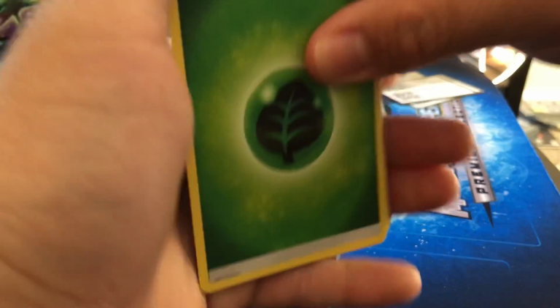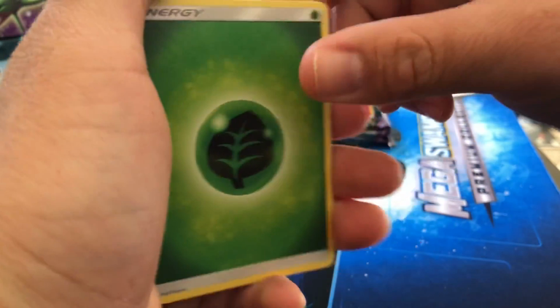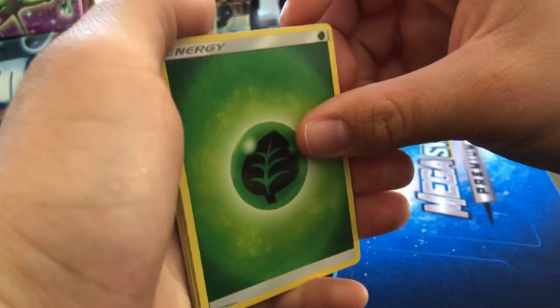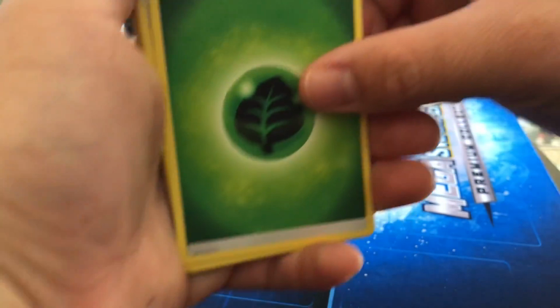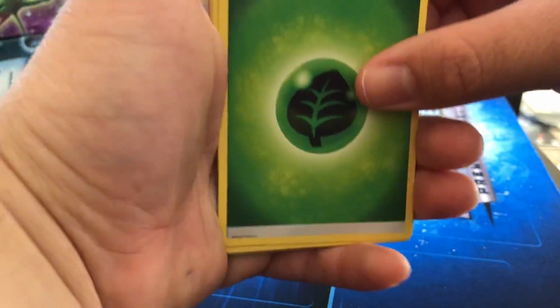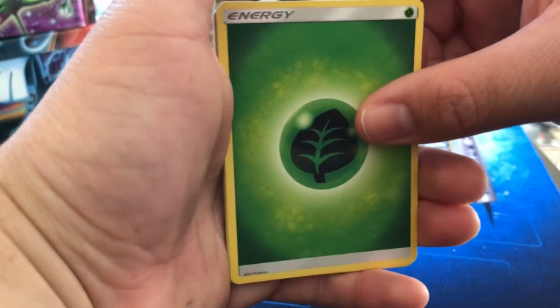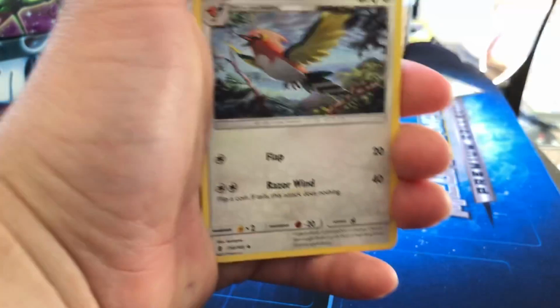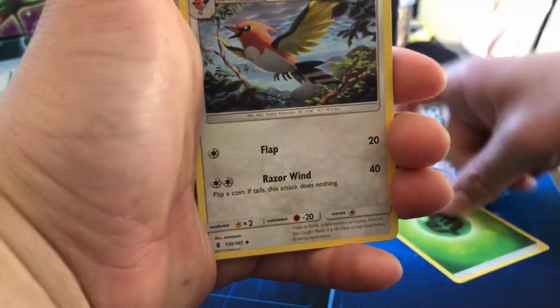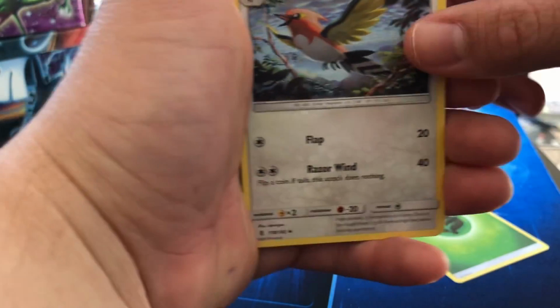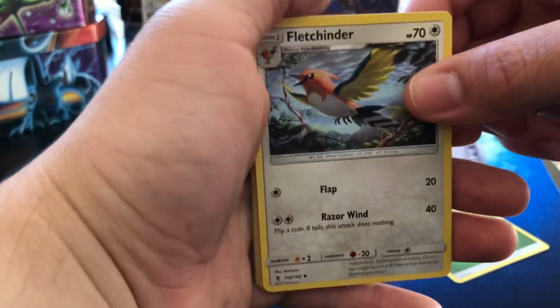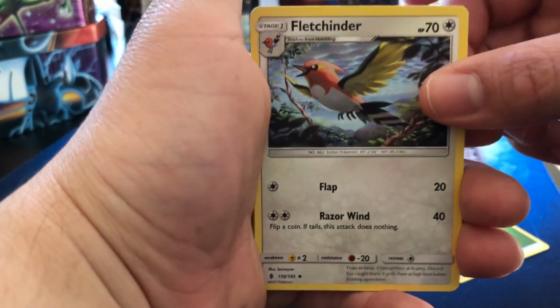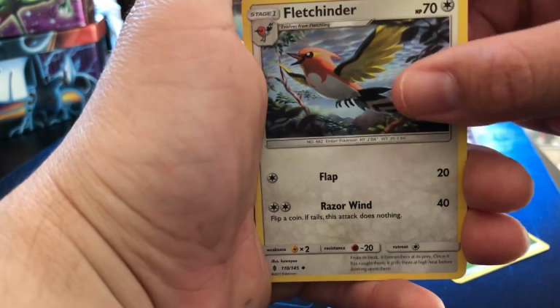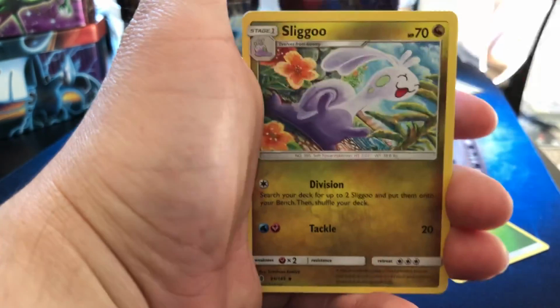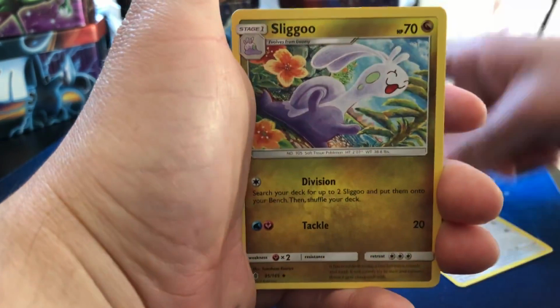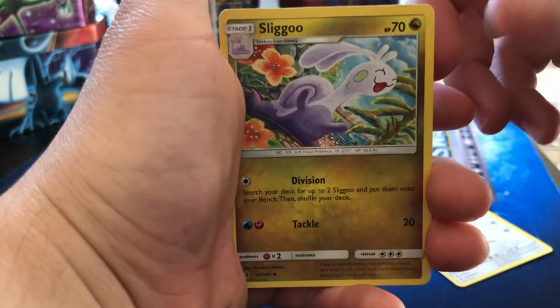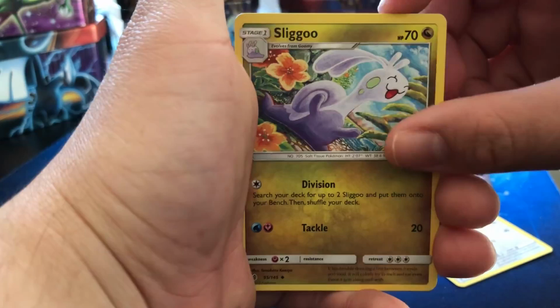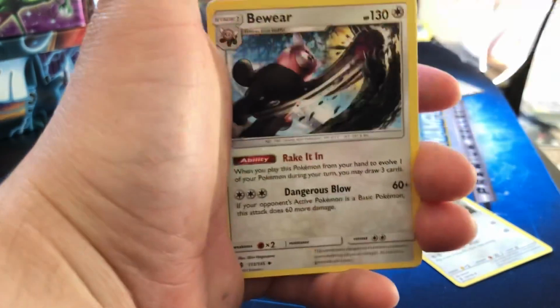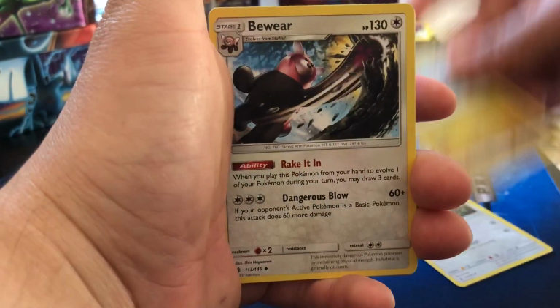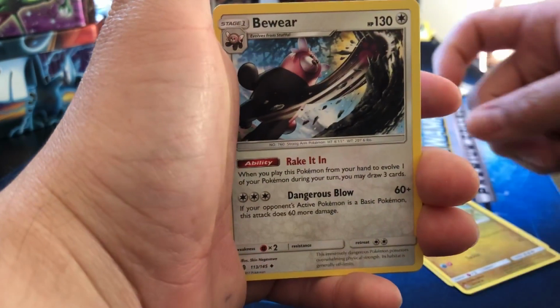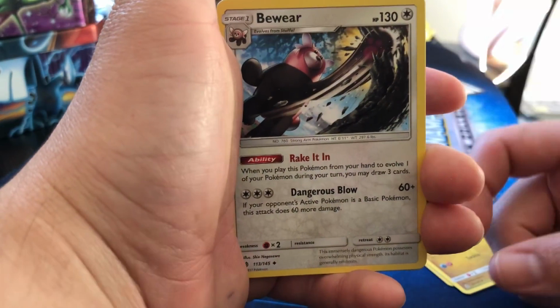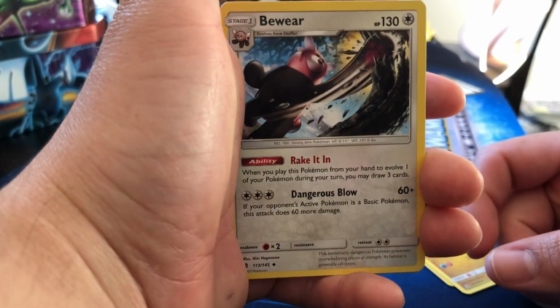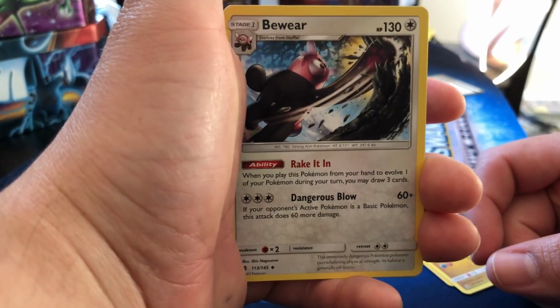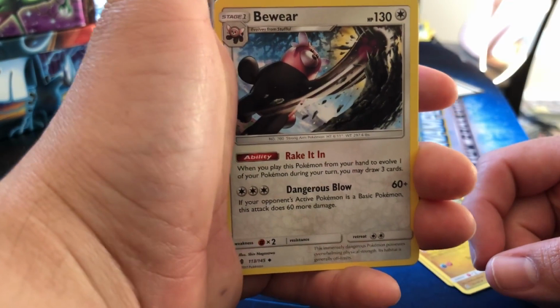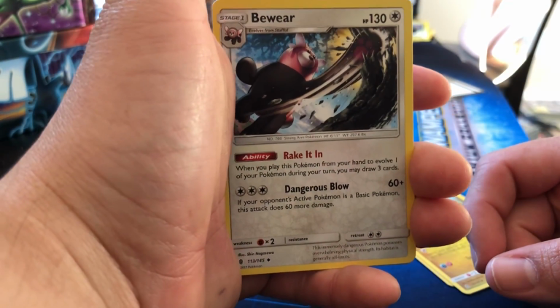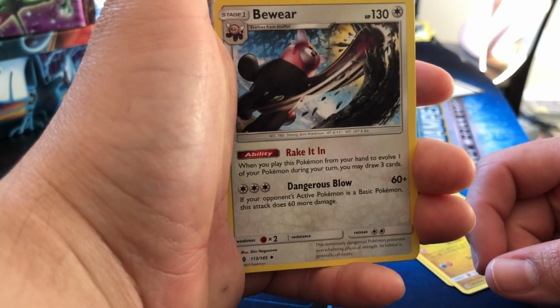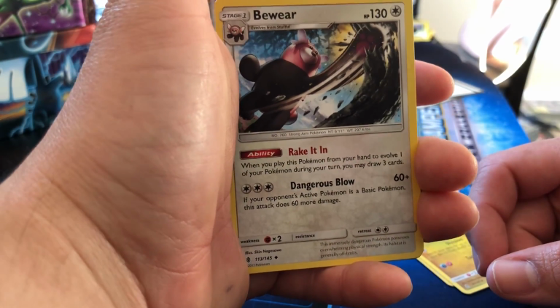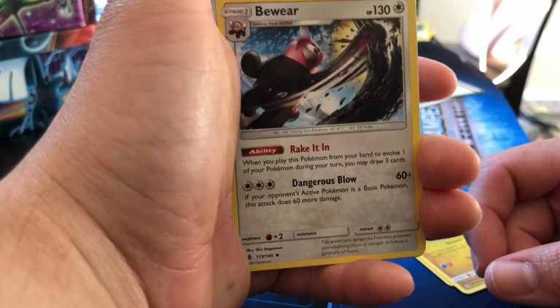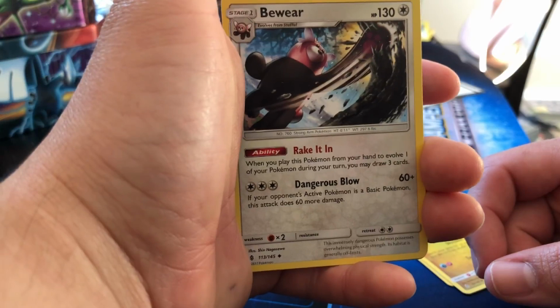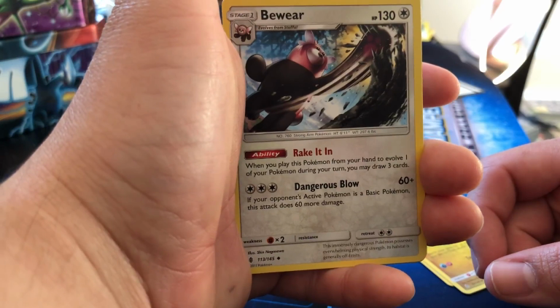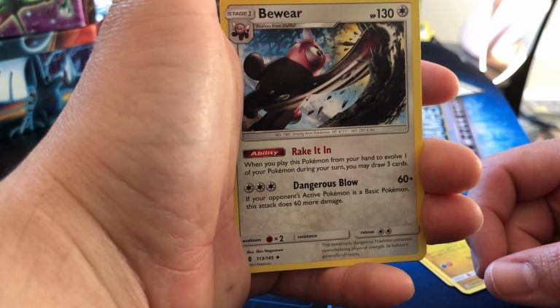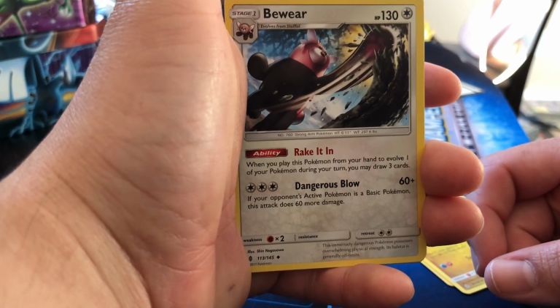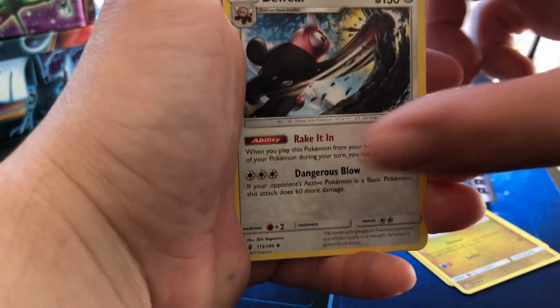Got two grass energies, Fletchinder, Slugma — and it looks like something's causing a commotion, blowing everything around.